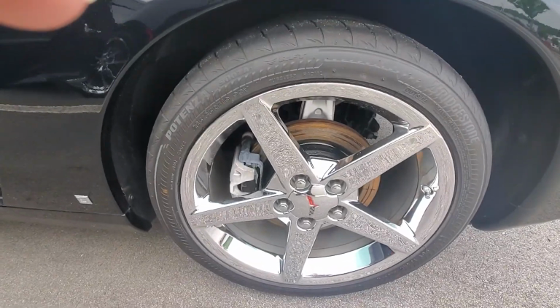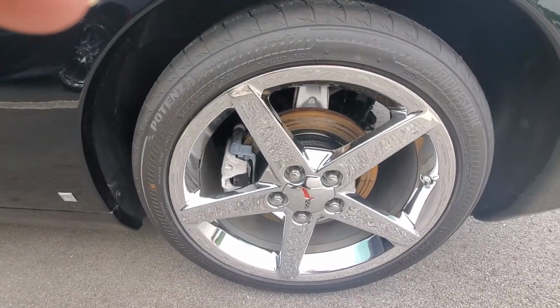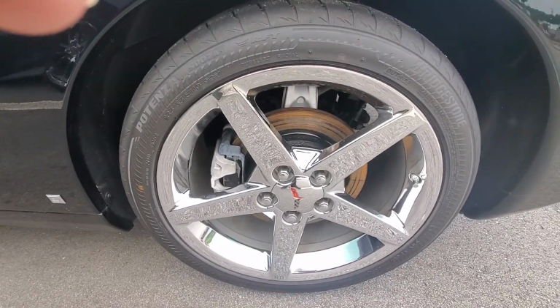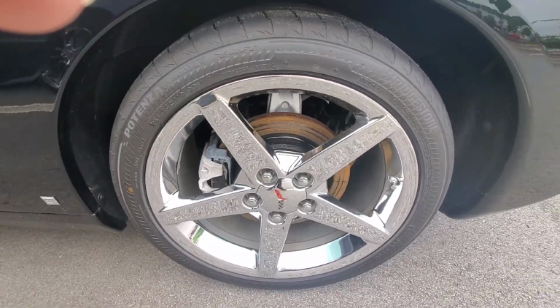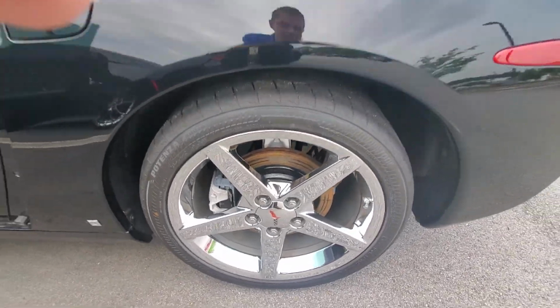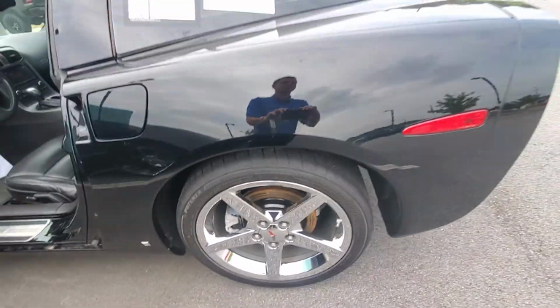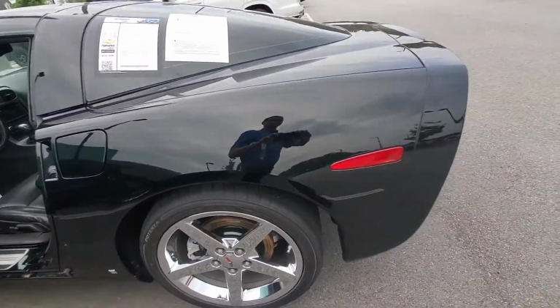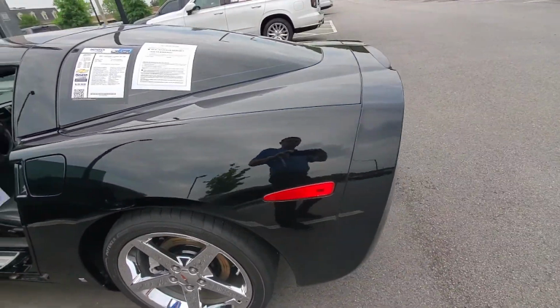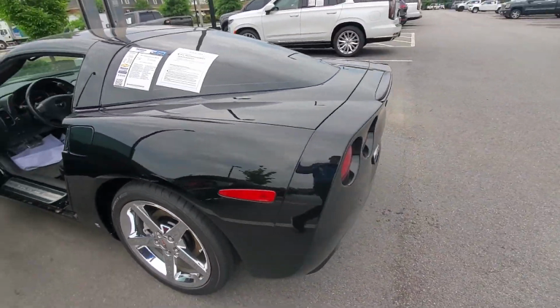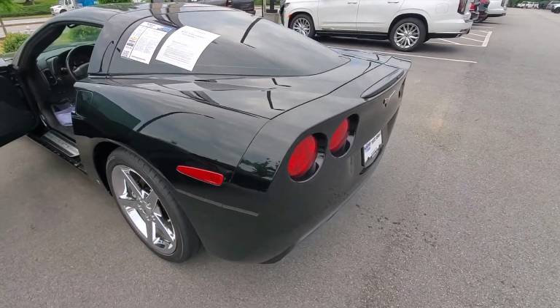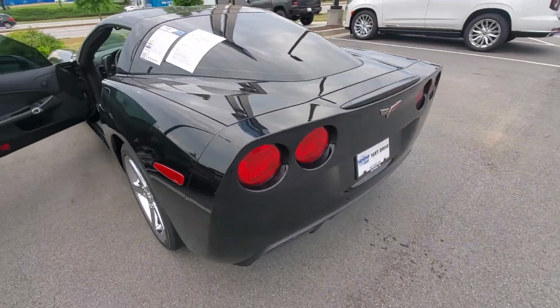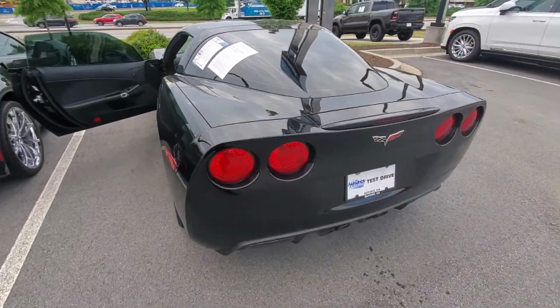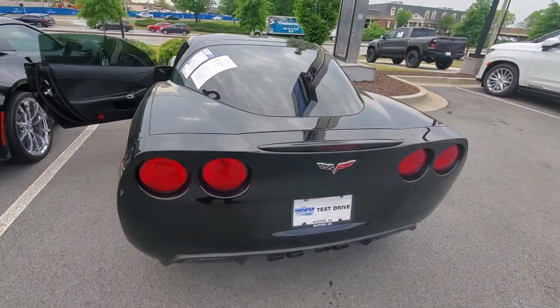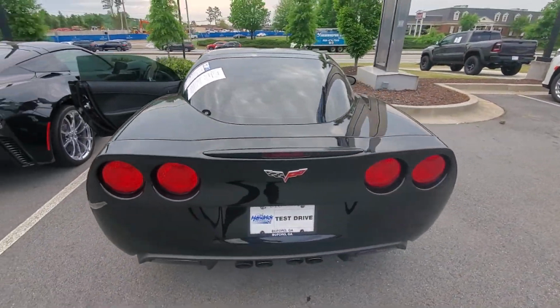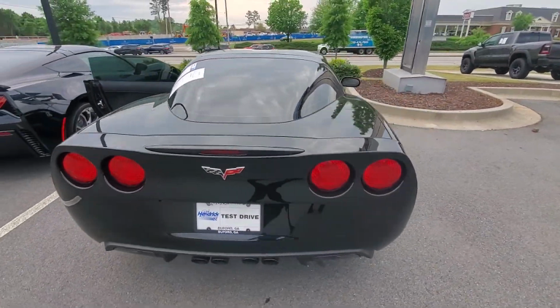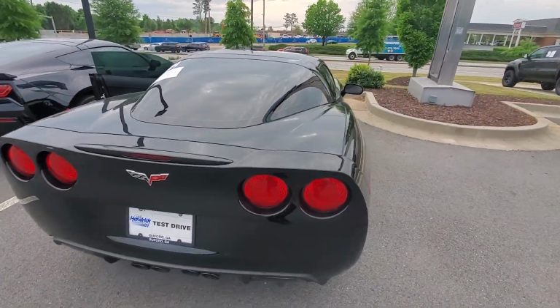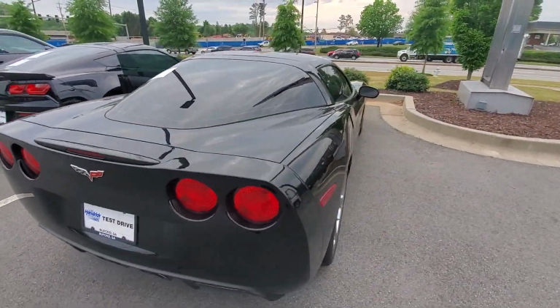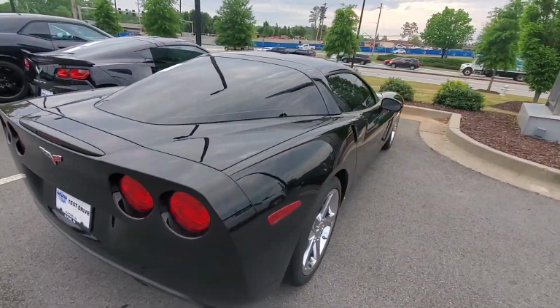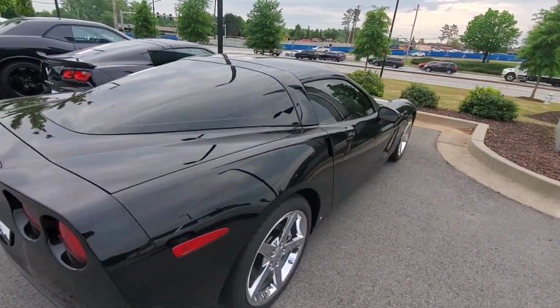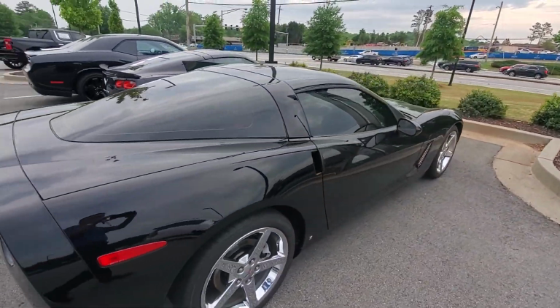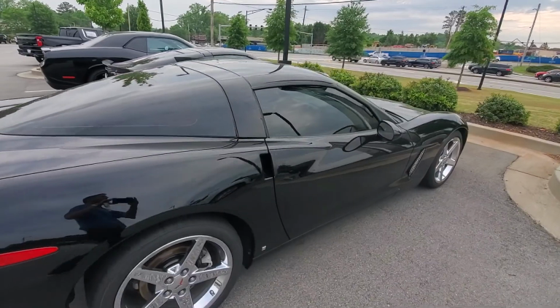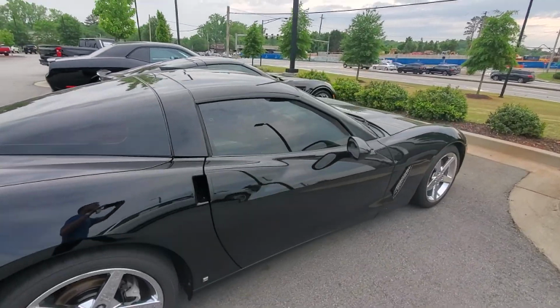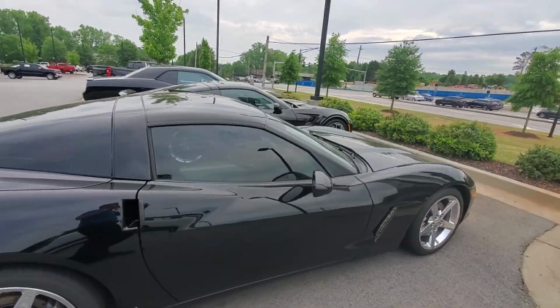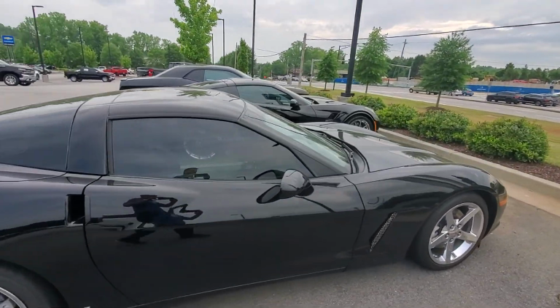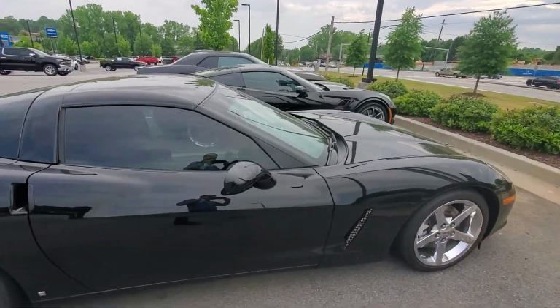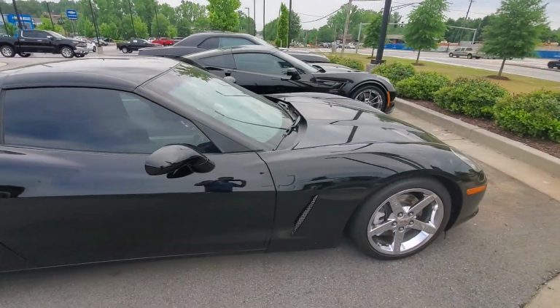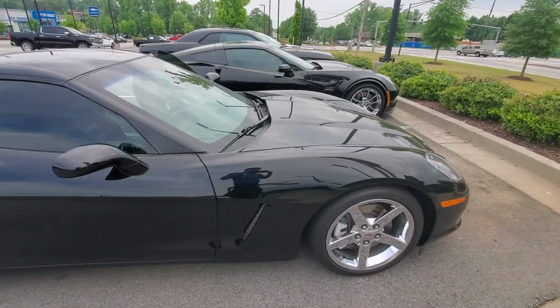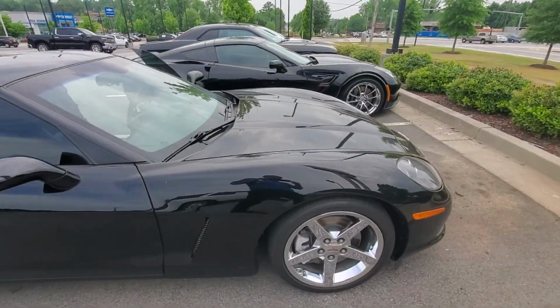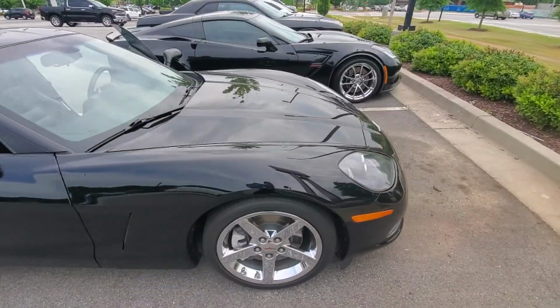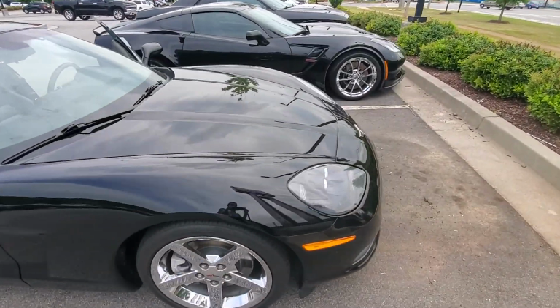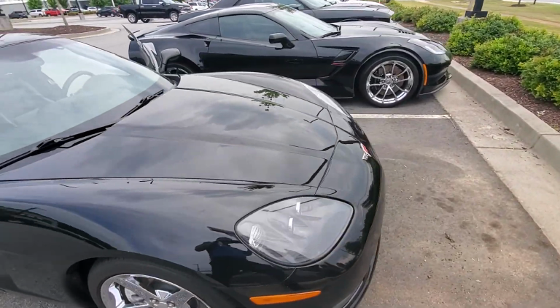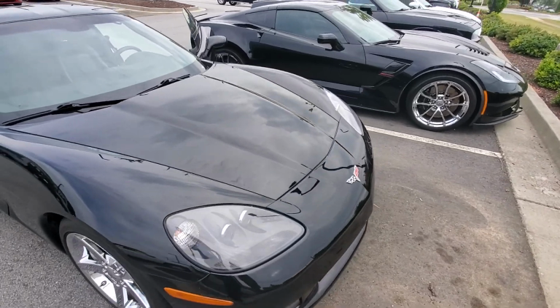Beautiful chrome rims on it. If you have any questions about this vehicle, please do give me a call here at 678-221-6037.